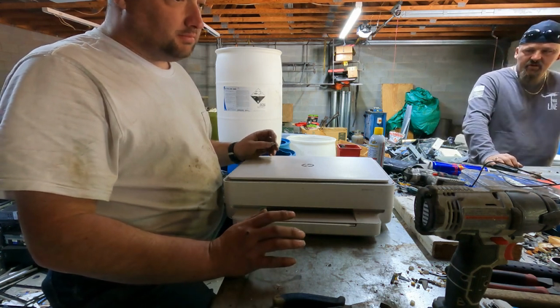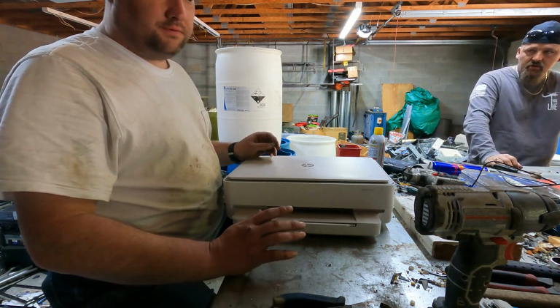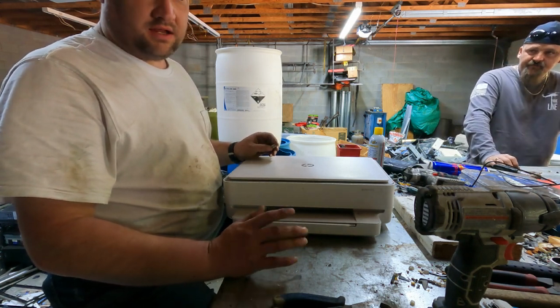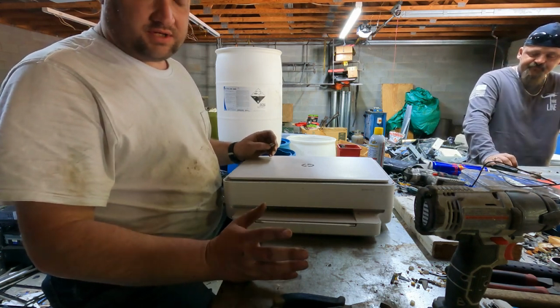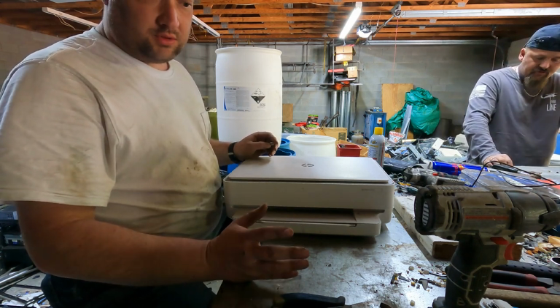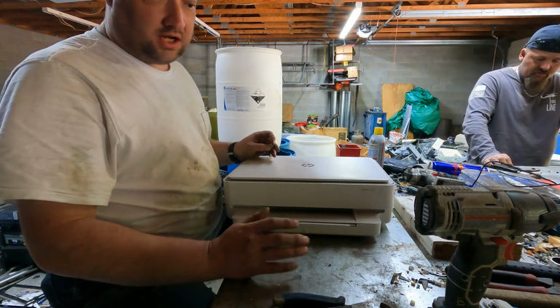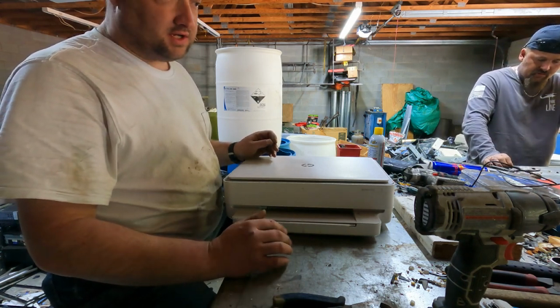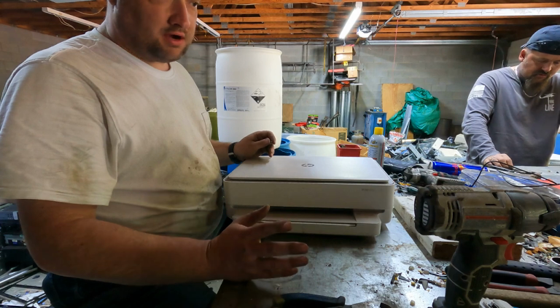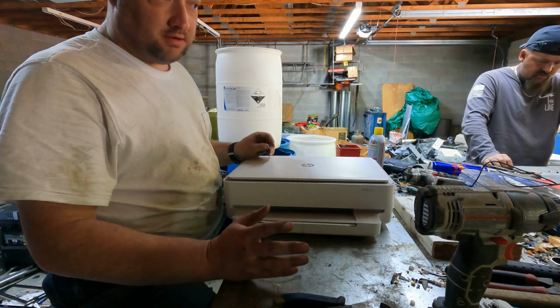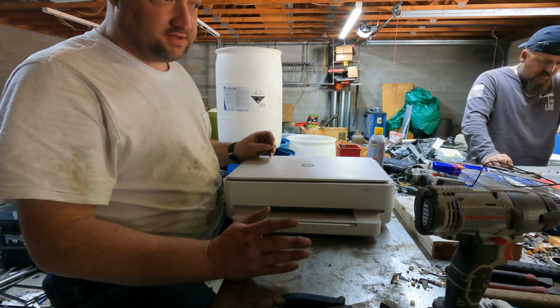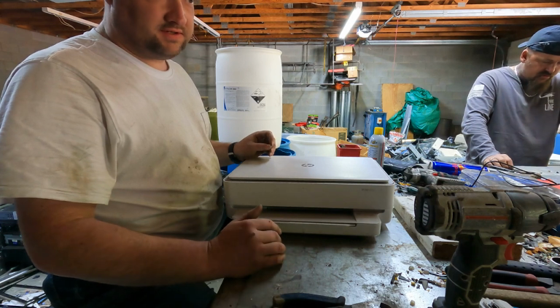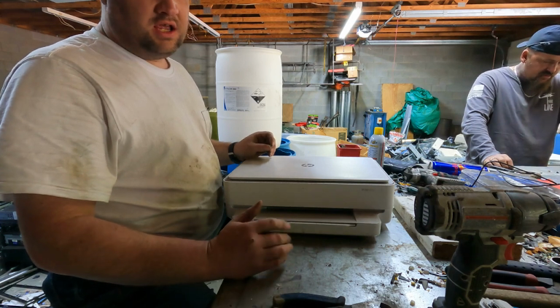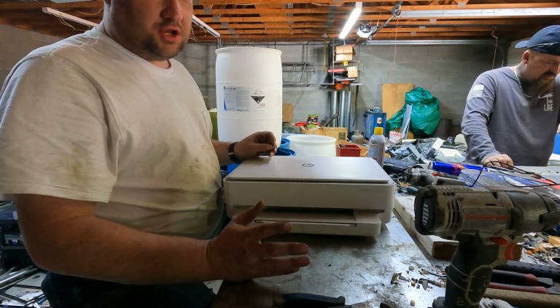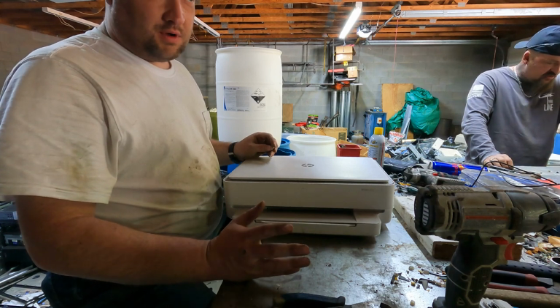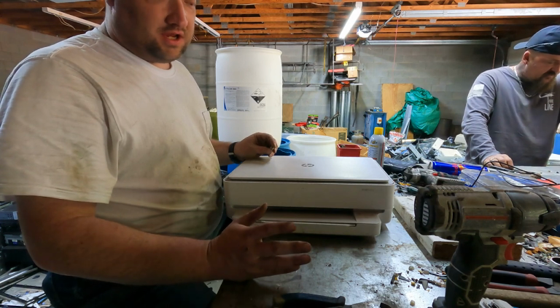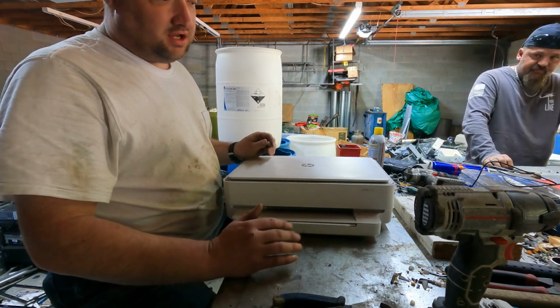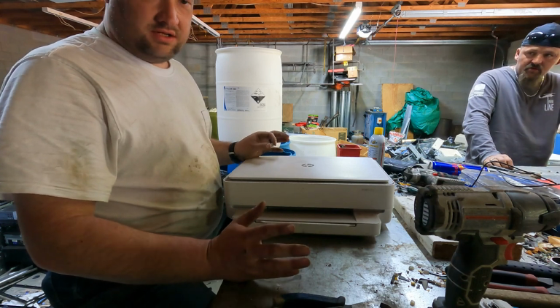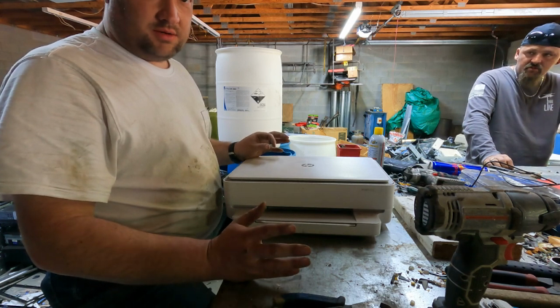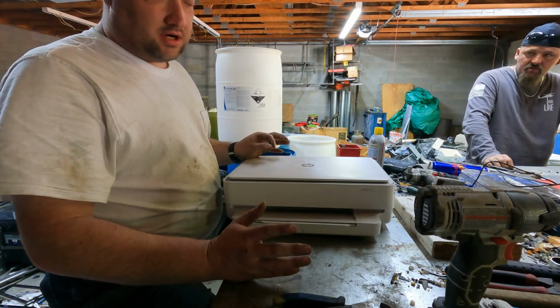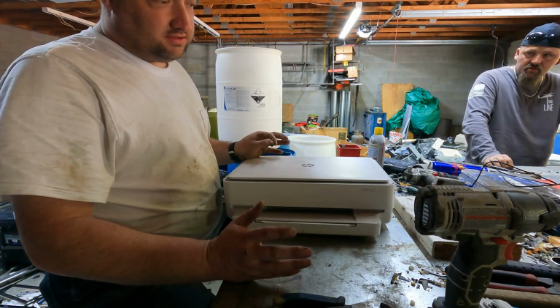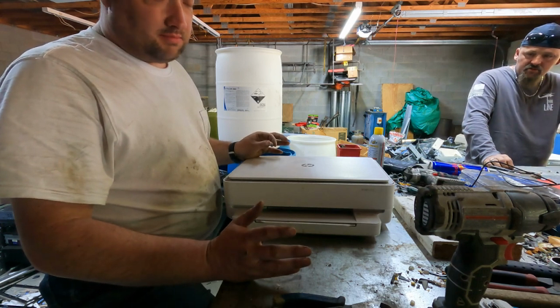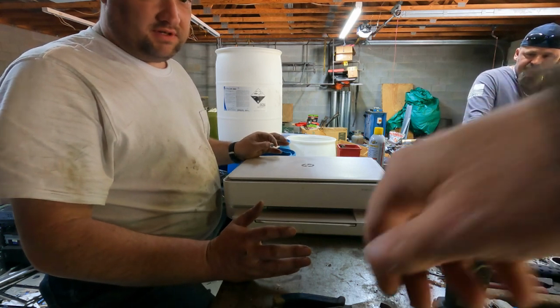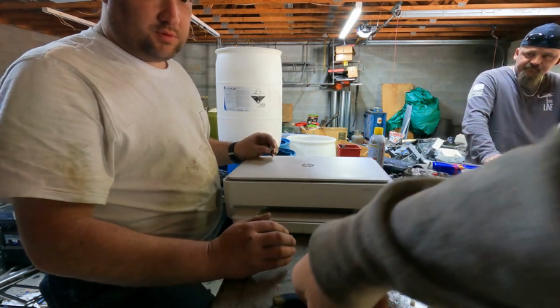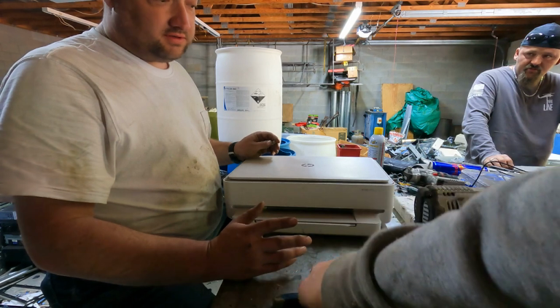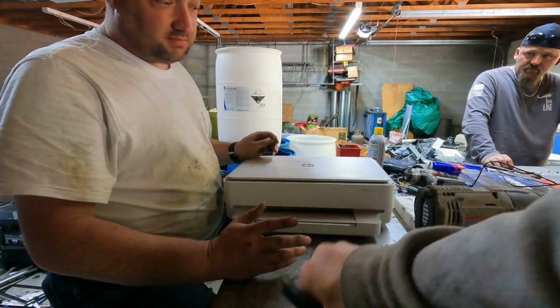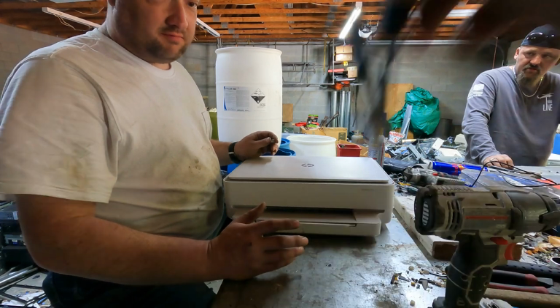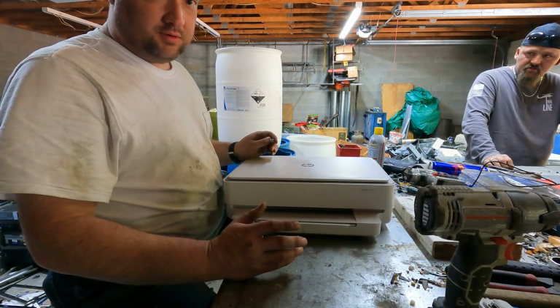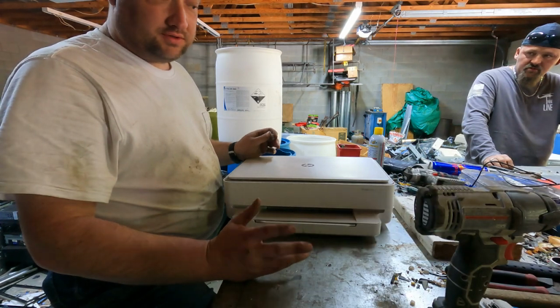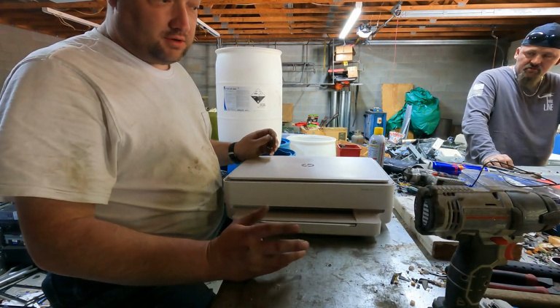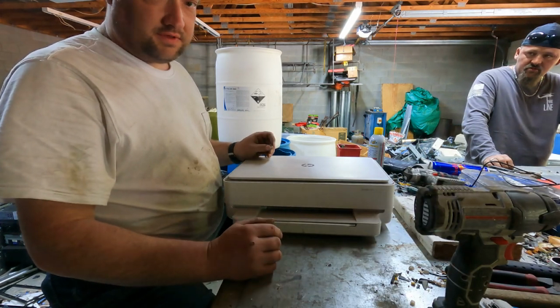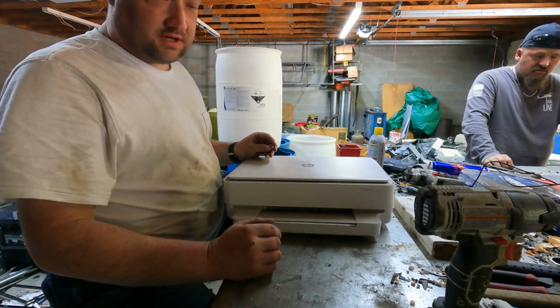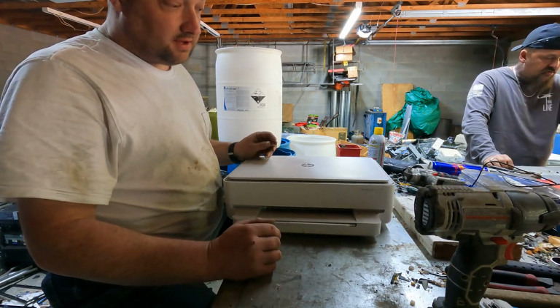But if you've got nothing but time on your hands and you're not running a business and you have no overhead, take it apart. Some of them have decent boards, some of them have motors, different things like that.